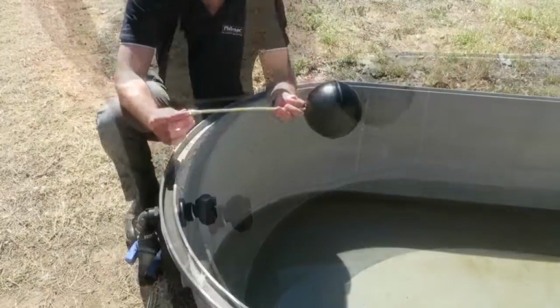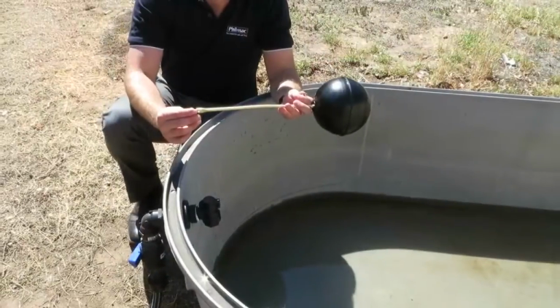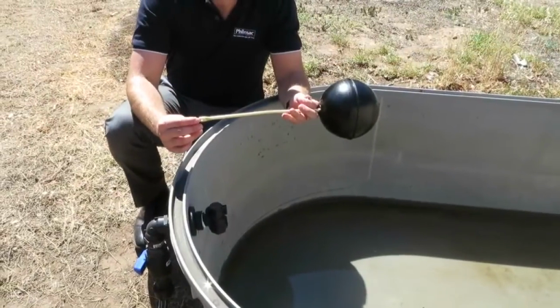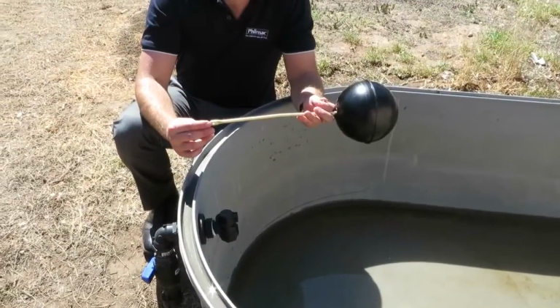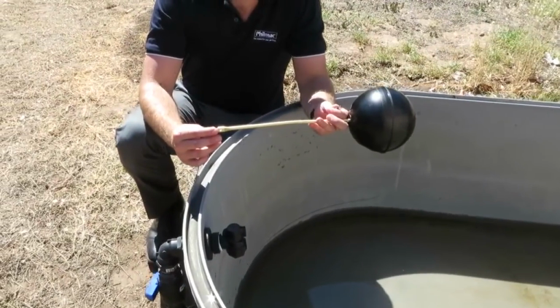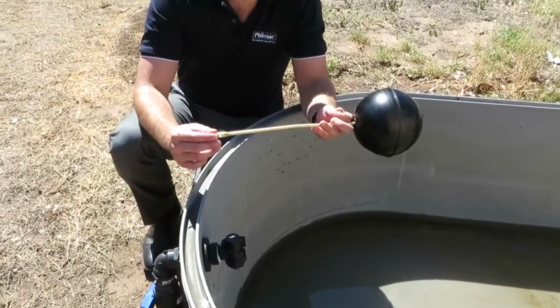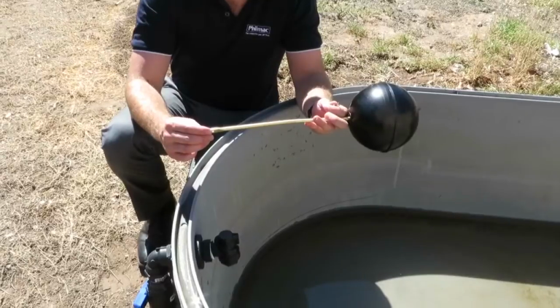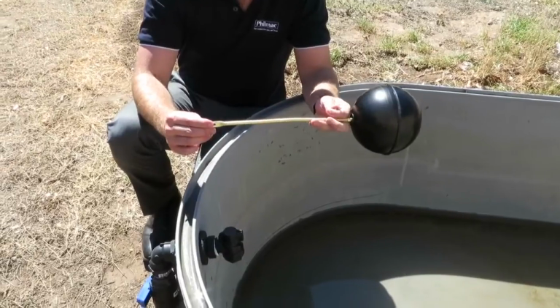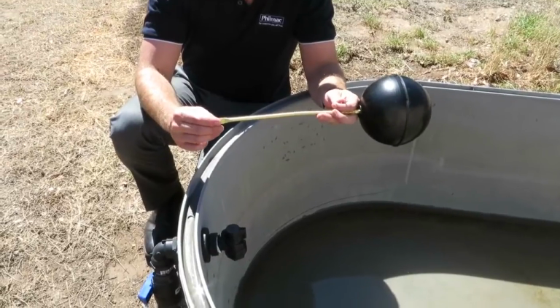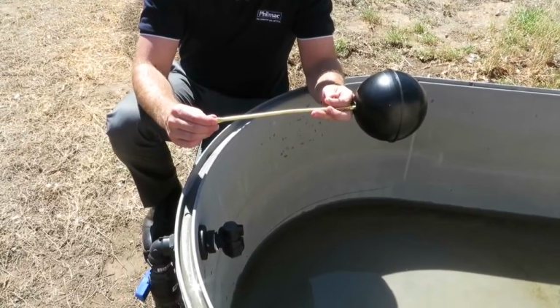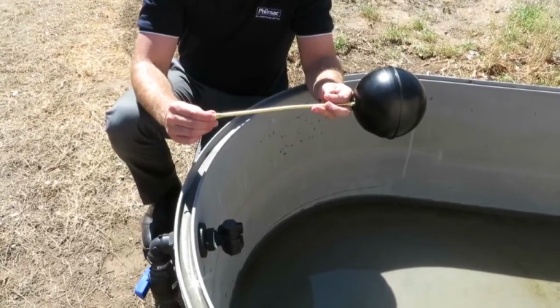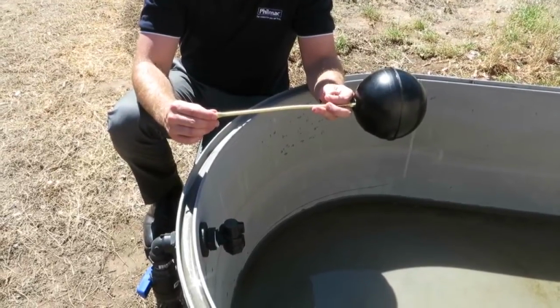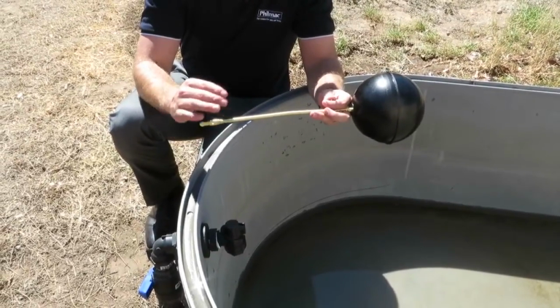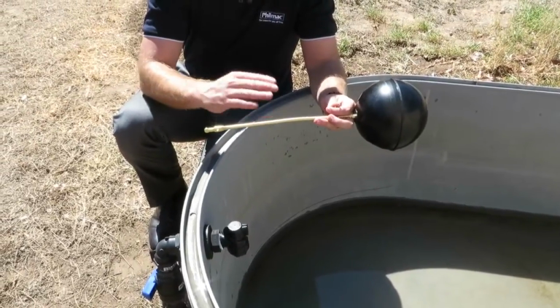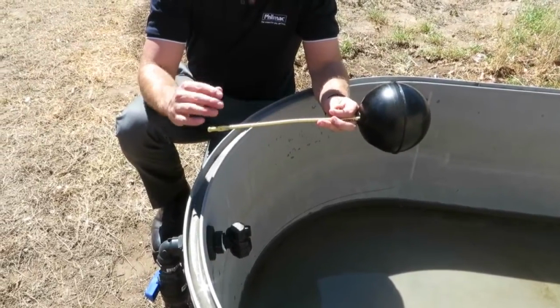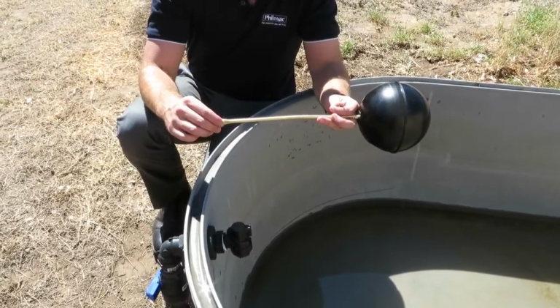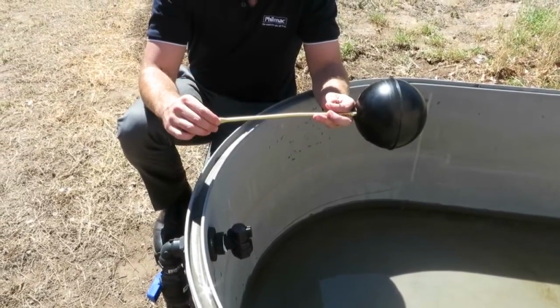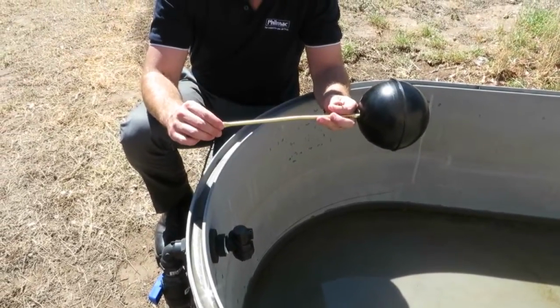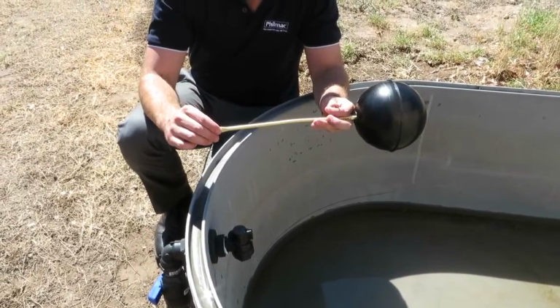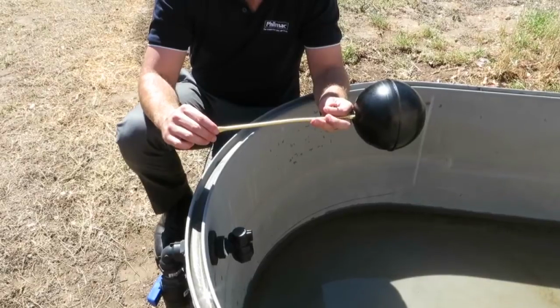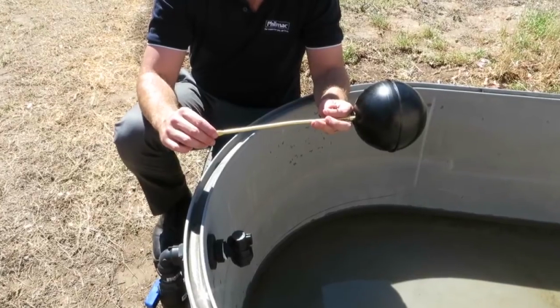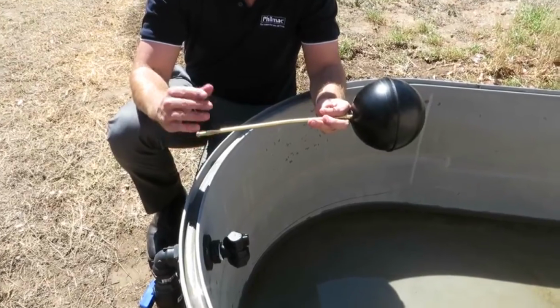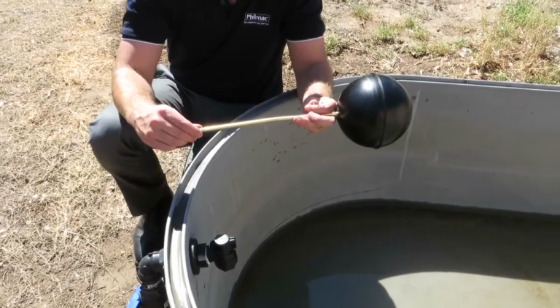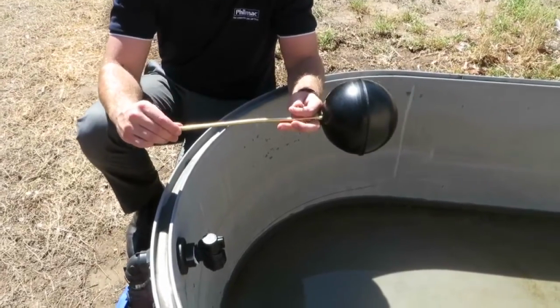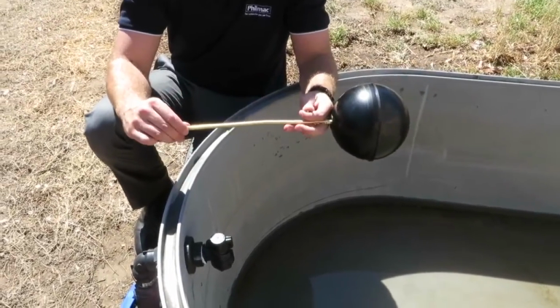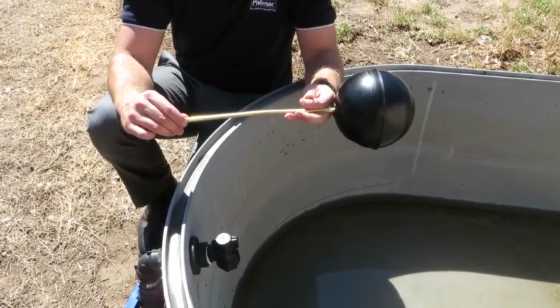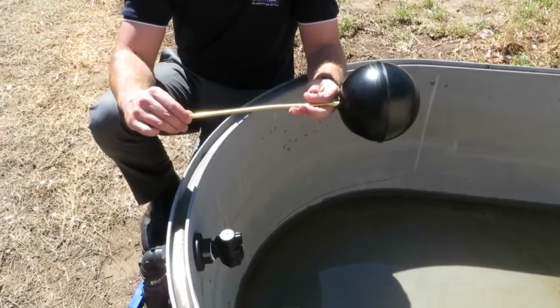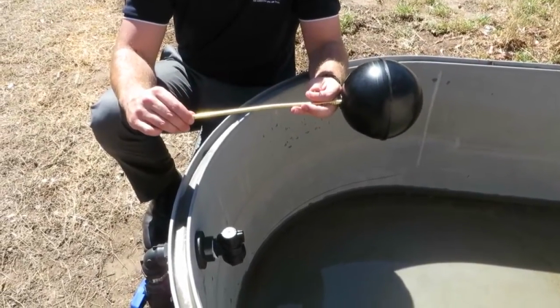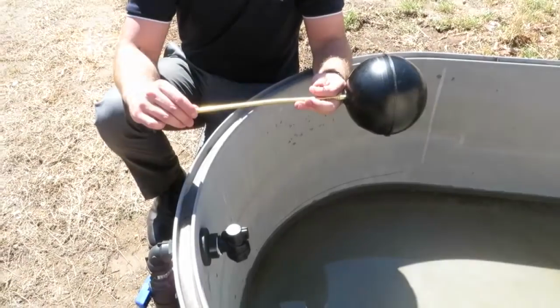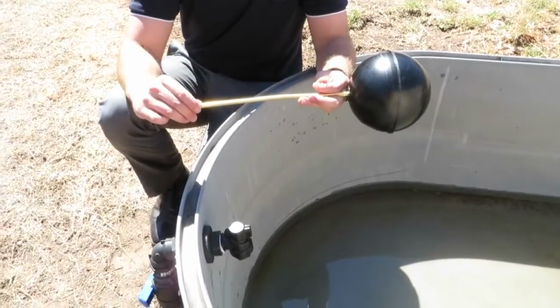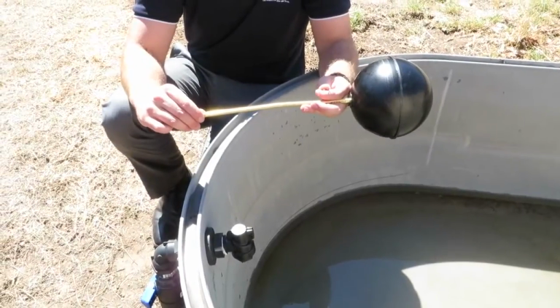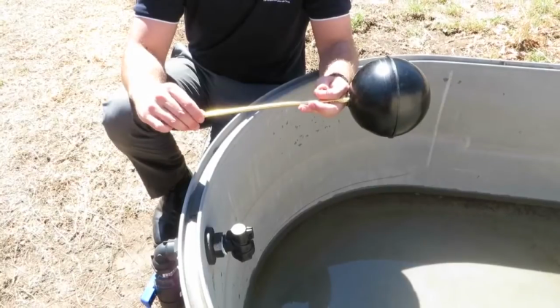When bending your float arm, remember to keep the flat surface vertical to ensure that you get the right bend. Then using a flat surface such as your leg or the edge of the trough, bend the arm in the direction that you'd like.